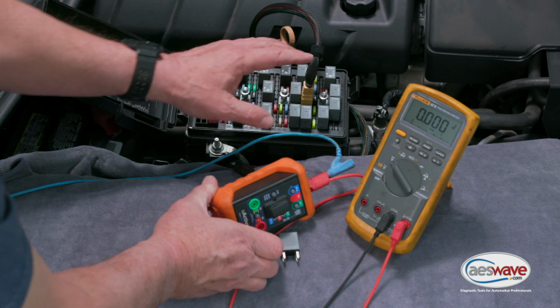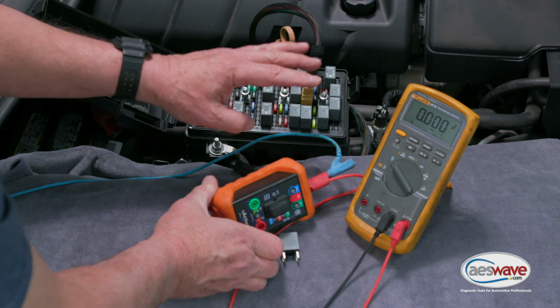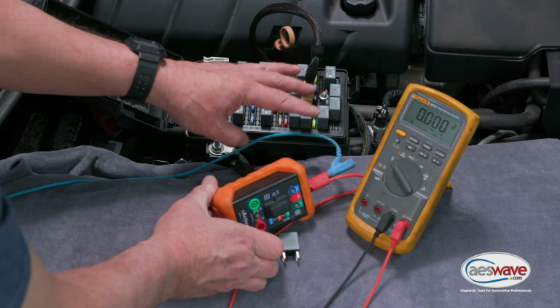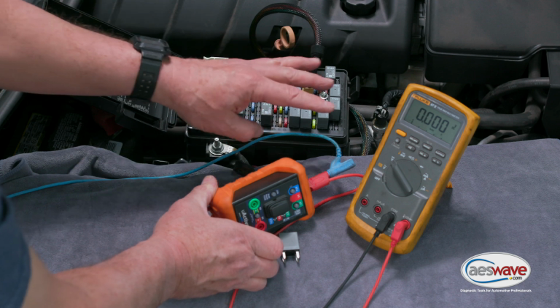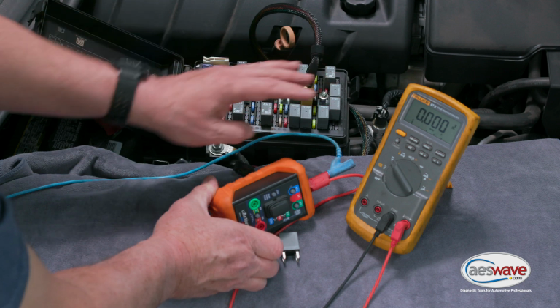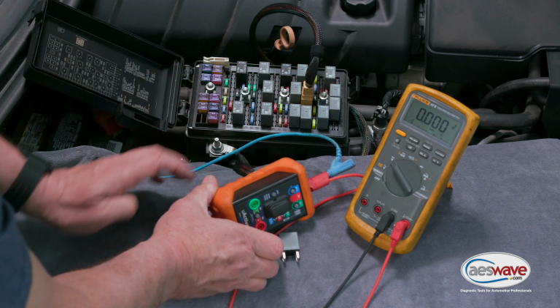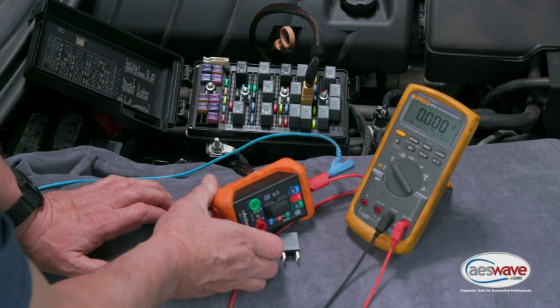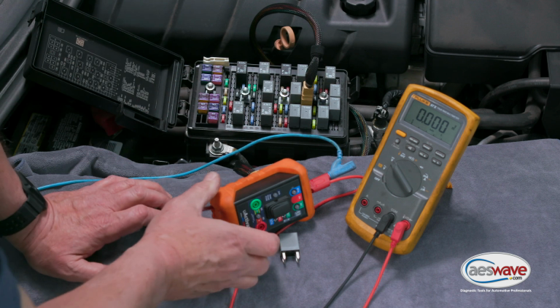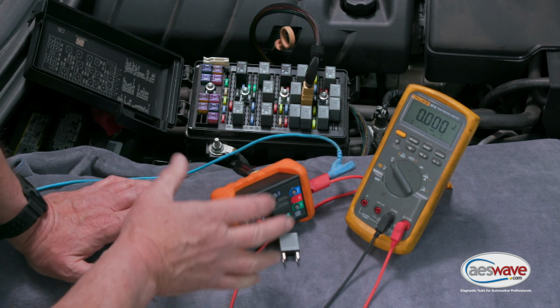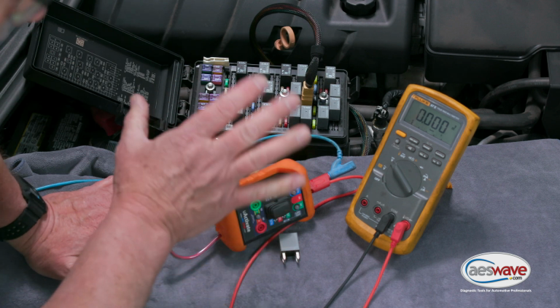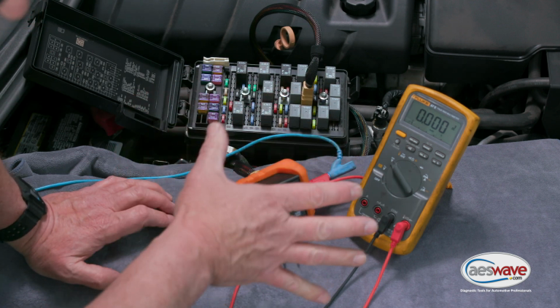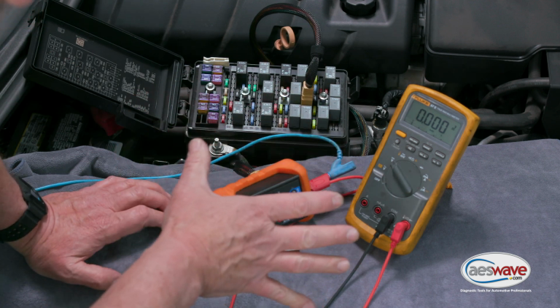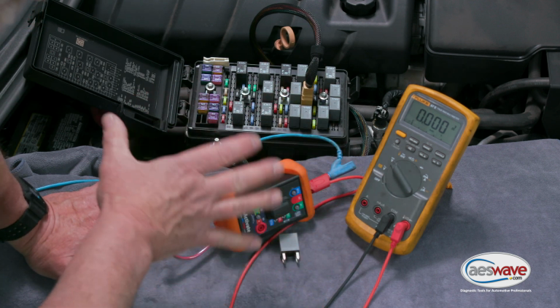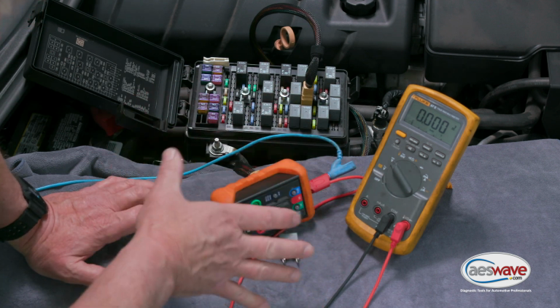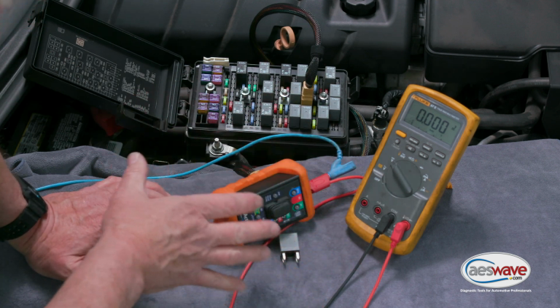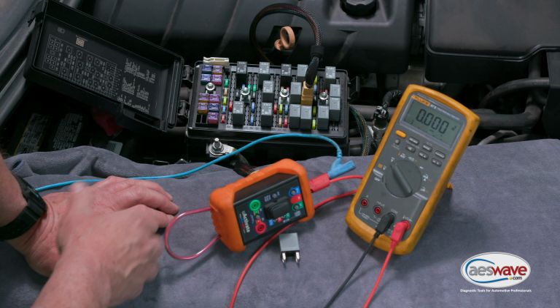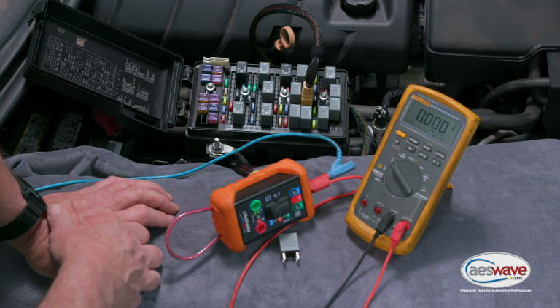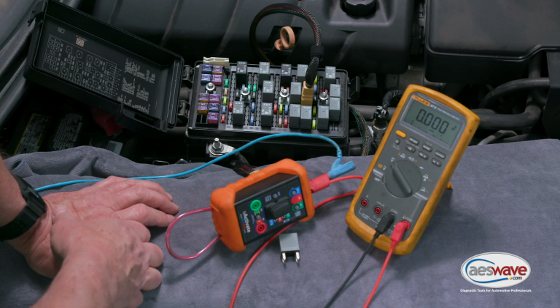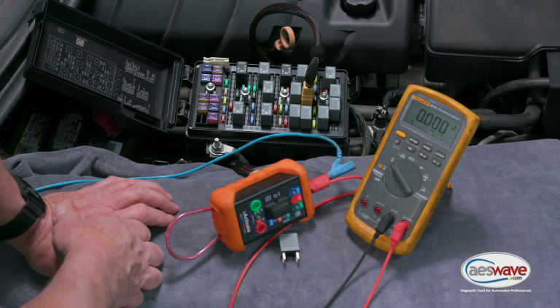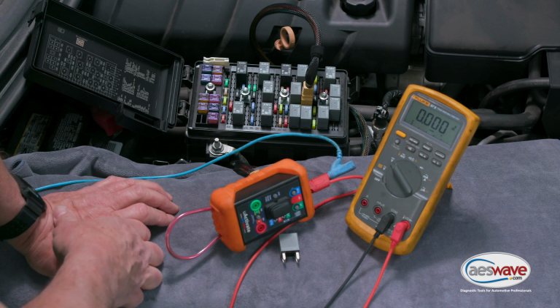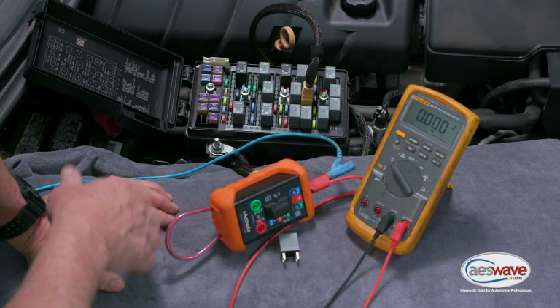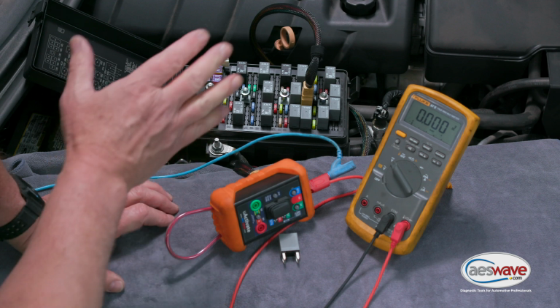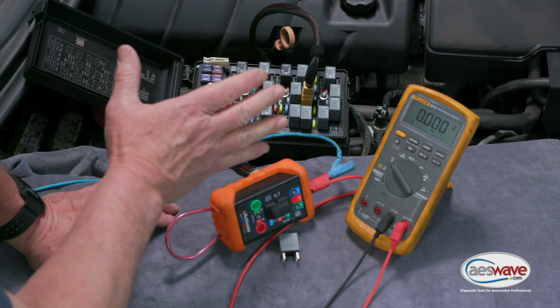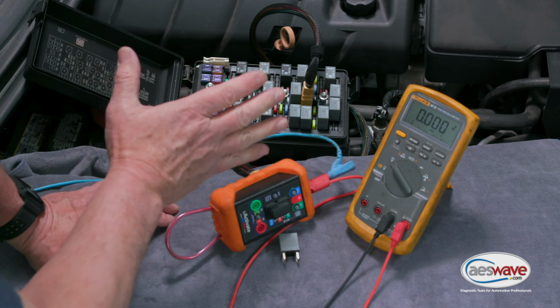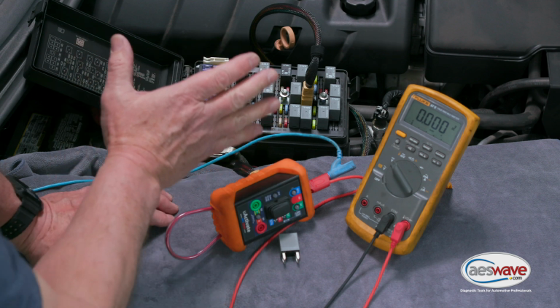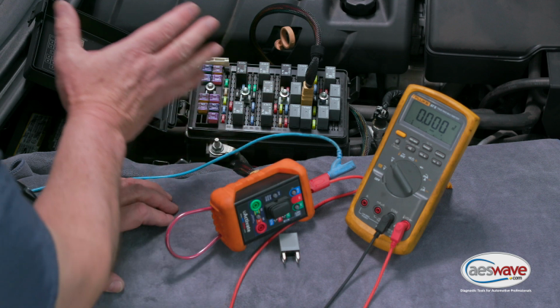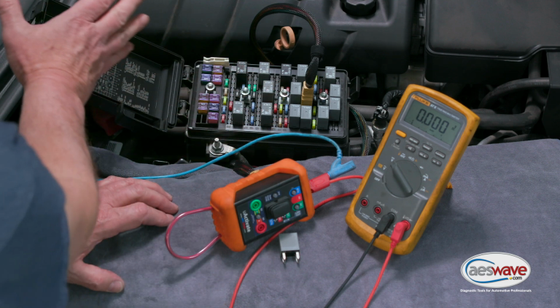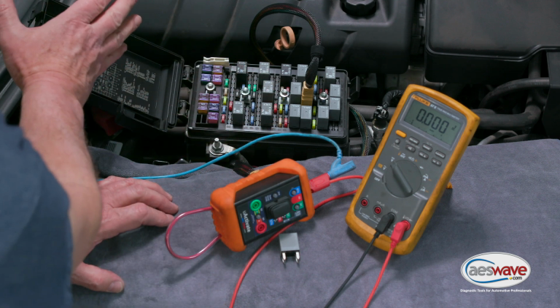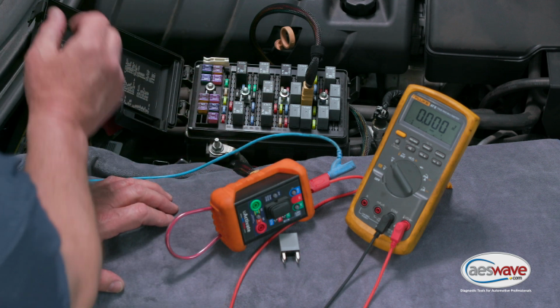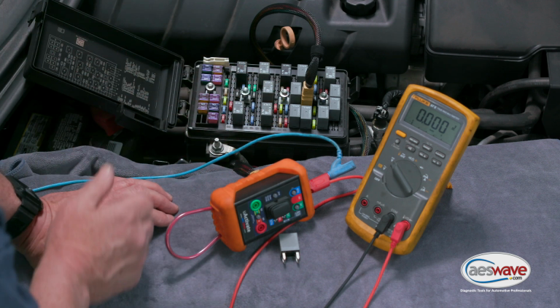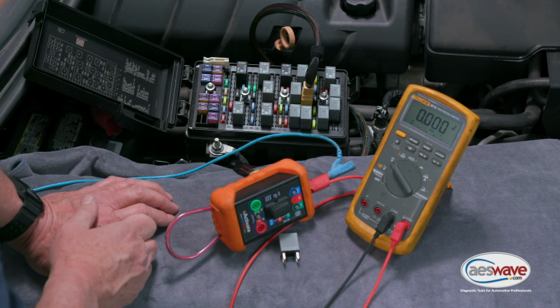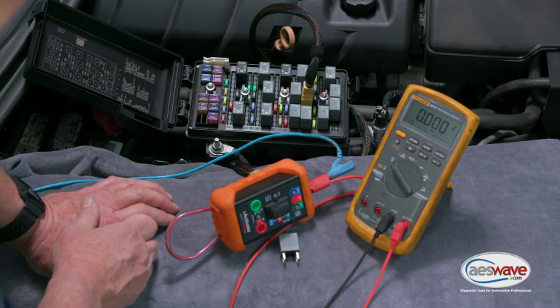That would be an acceptable load. If you saw a volt or two volts or higher, then you definitely have a problem on the power supply circuit.